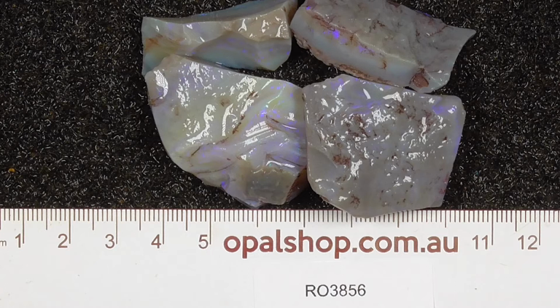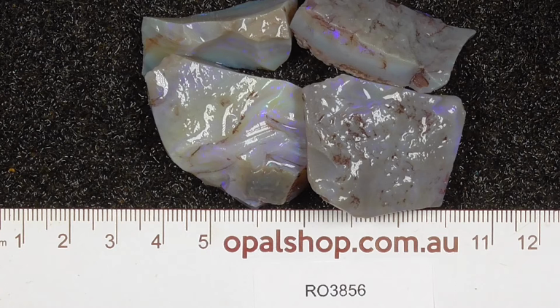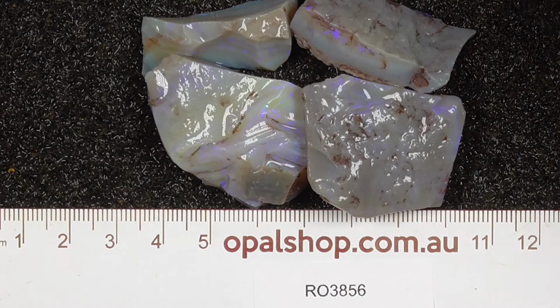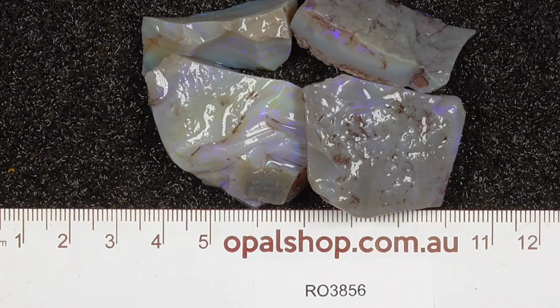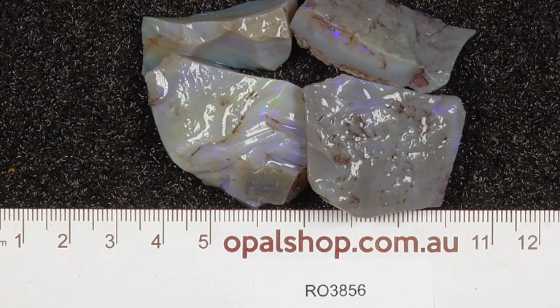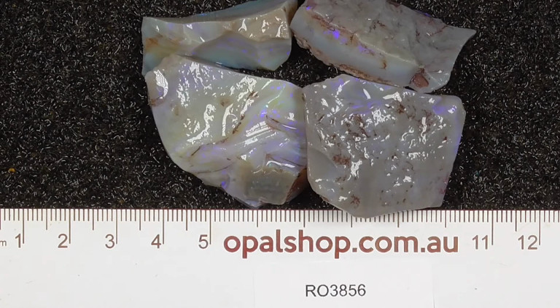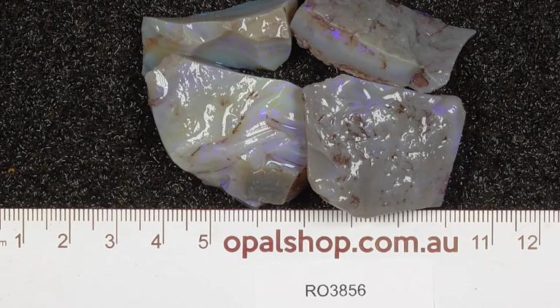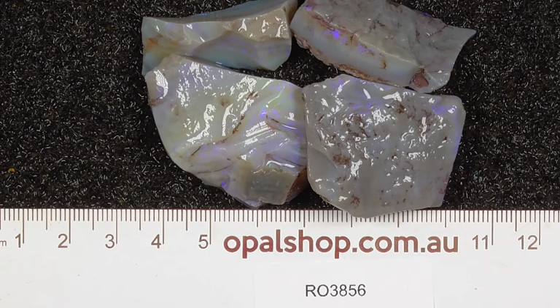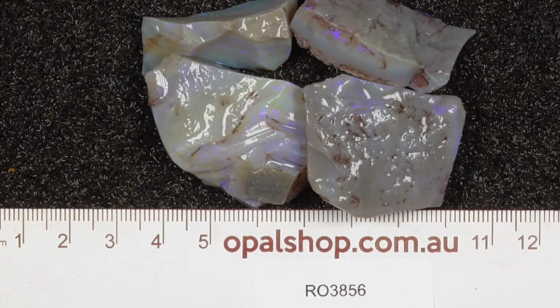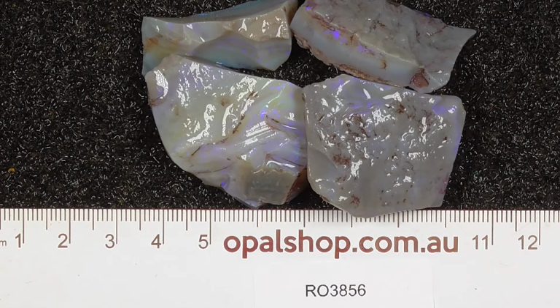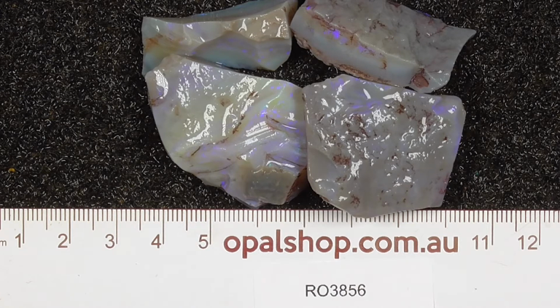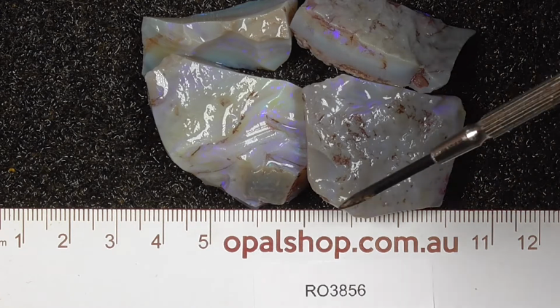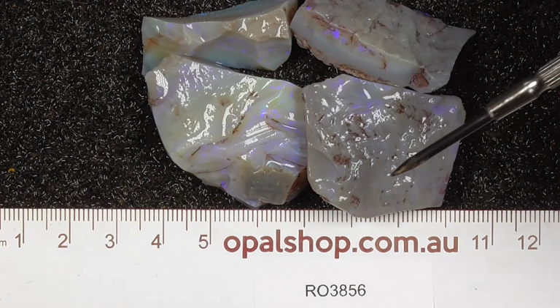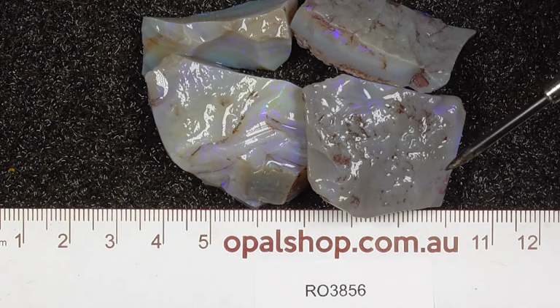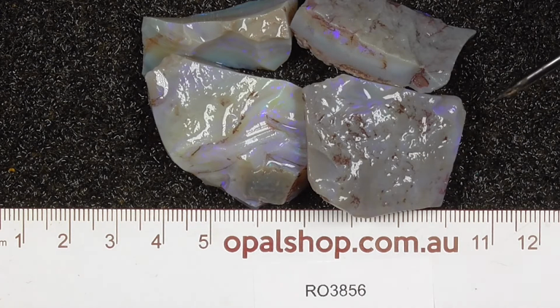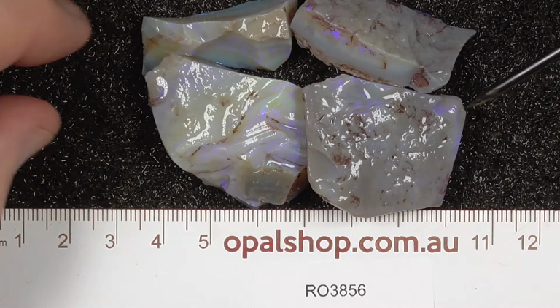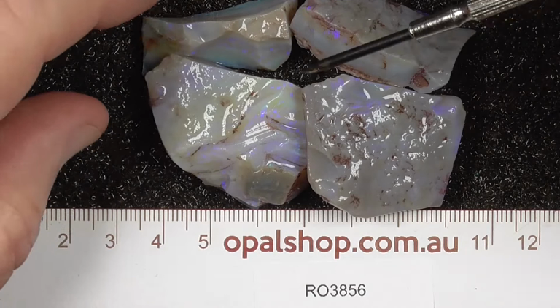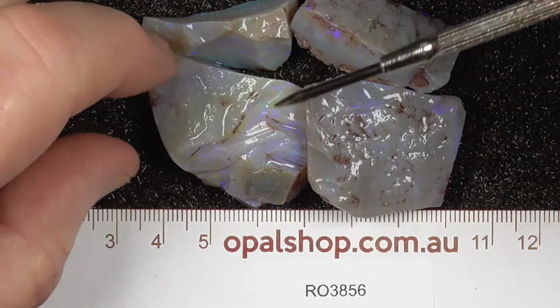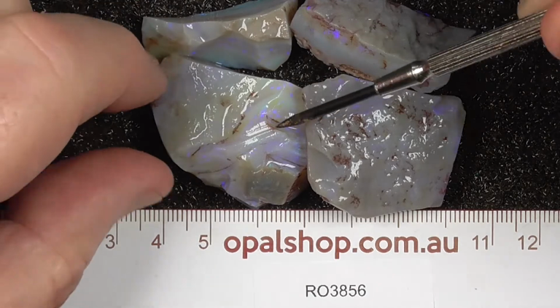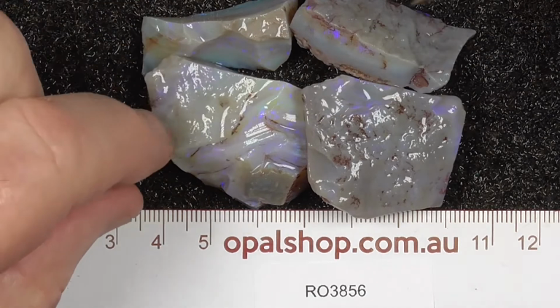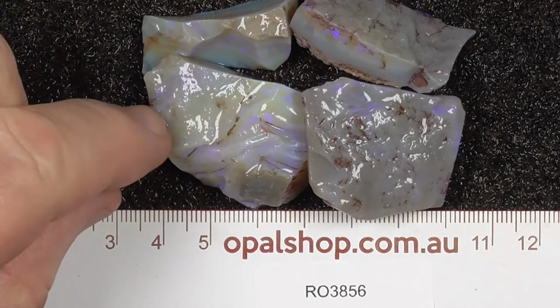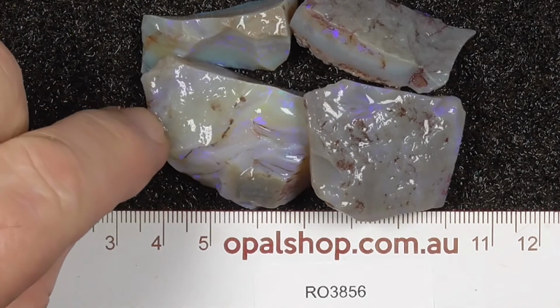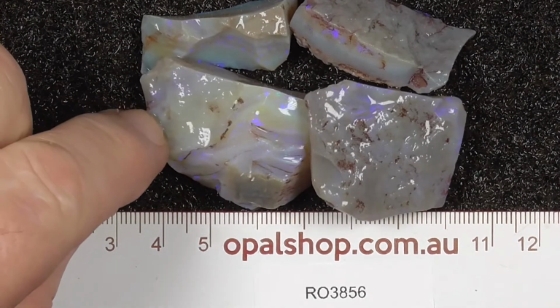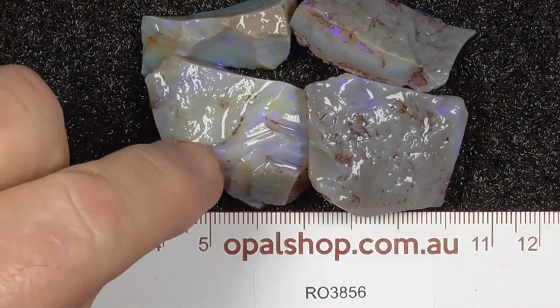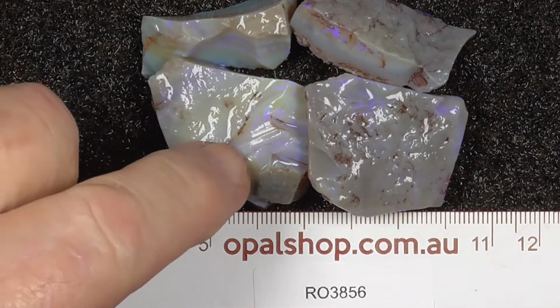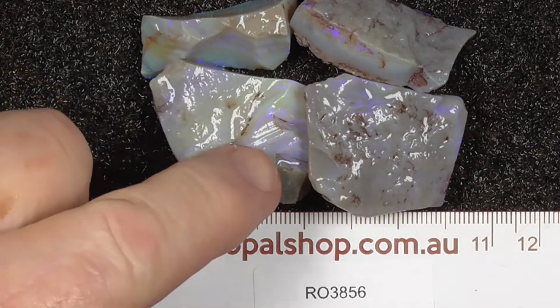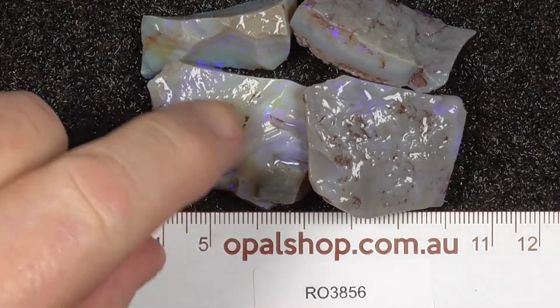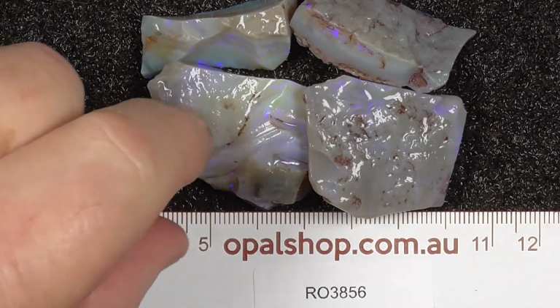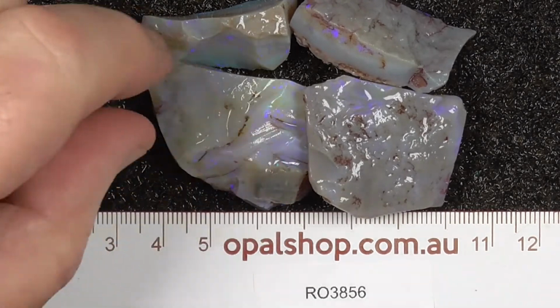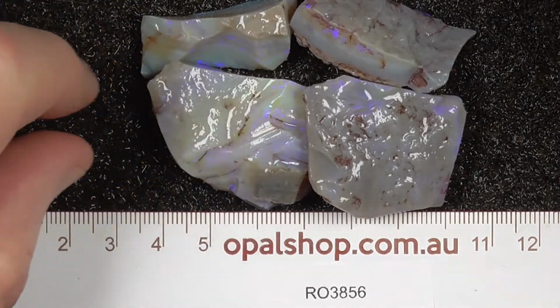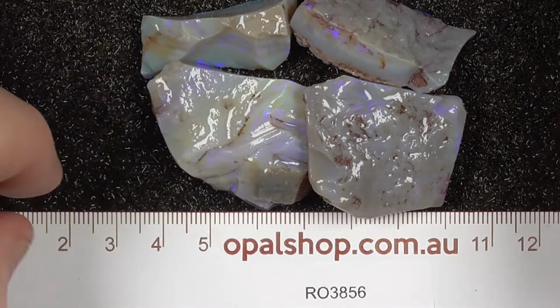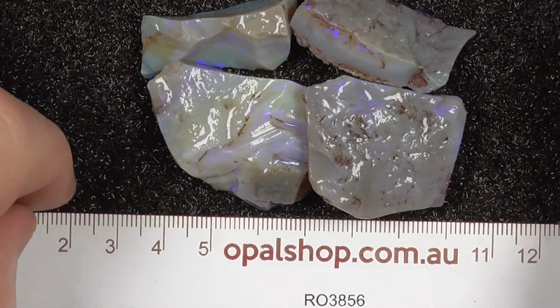Here's a few pieces of seam opal from Lightning Ridge, Australia. Rules in millimetres, materials wetted and you can see there's a light reflecting off the water.